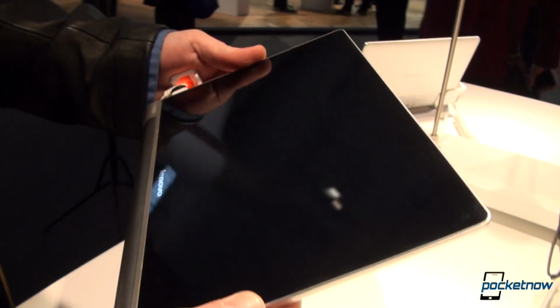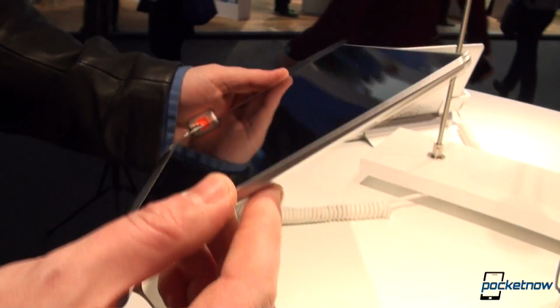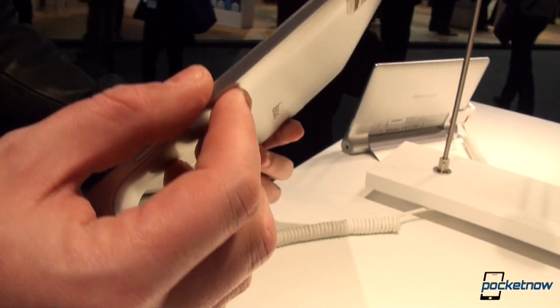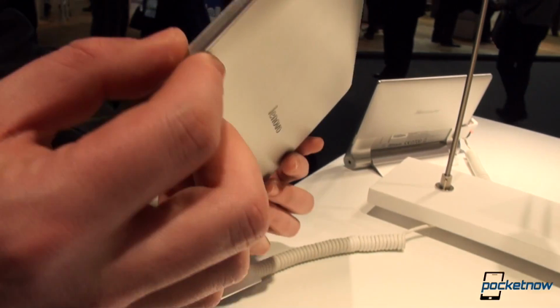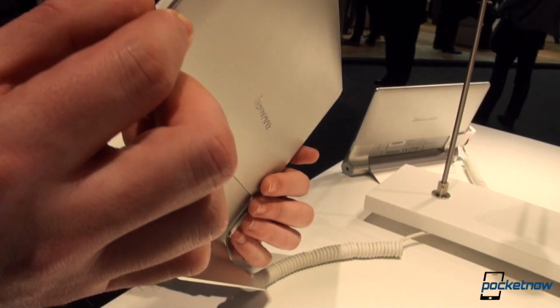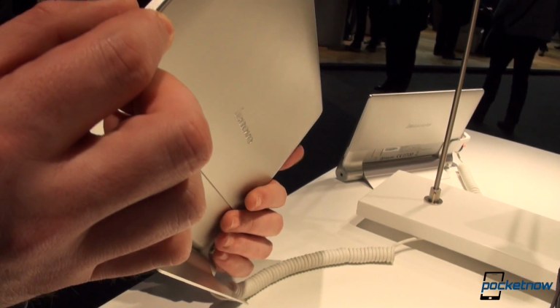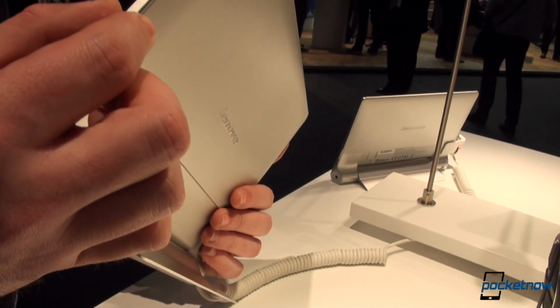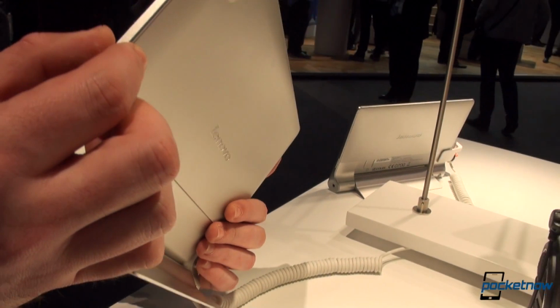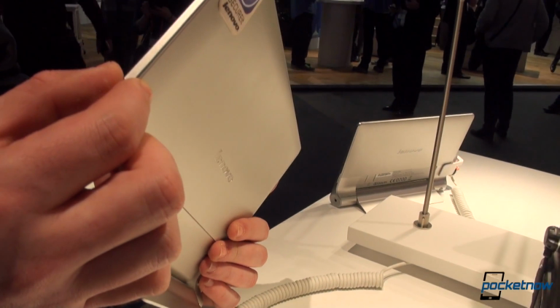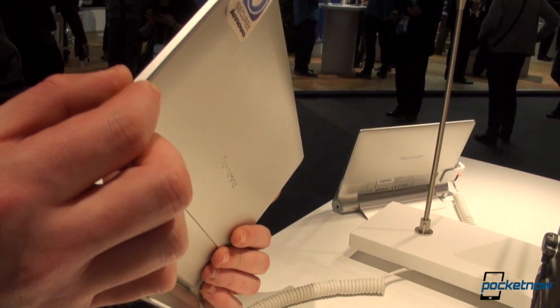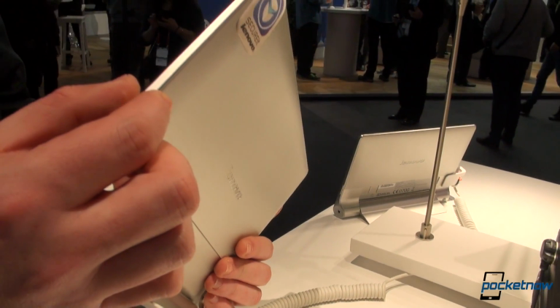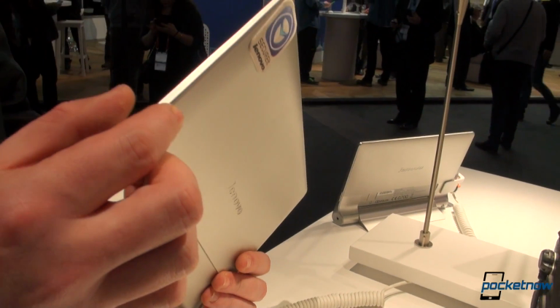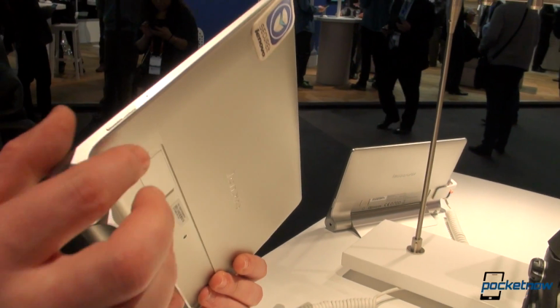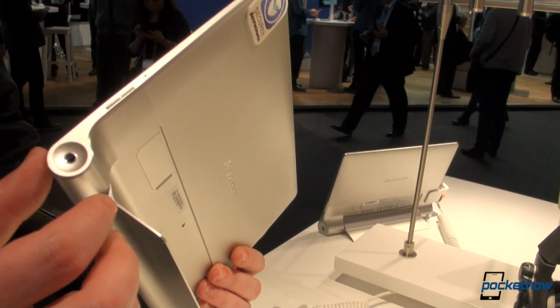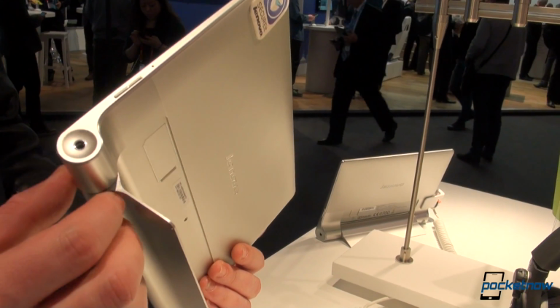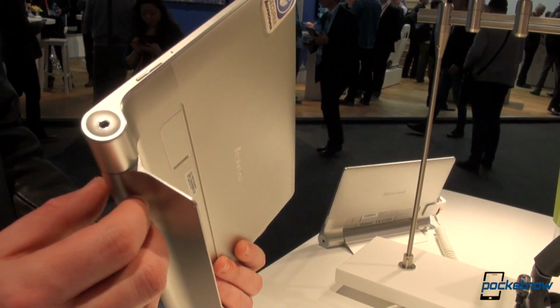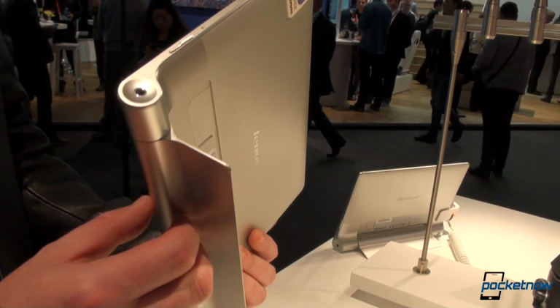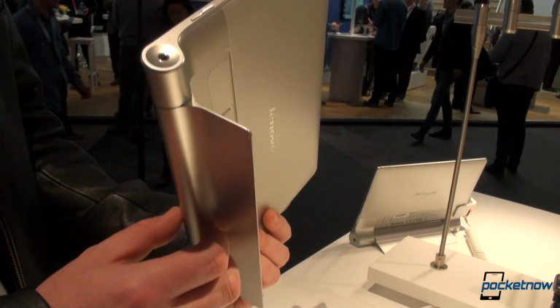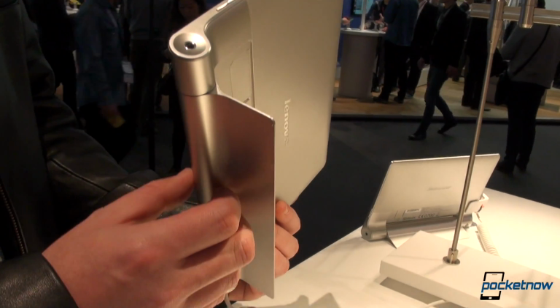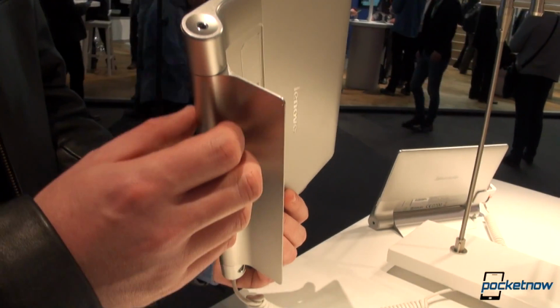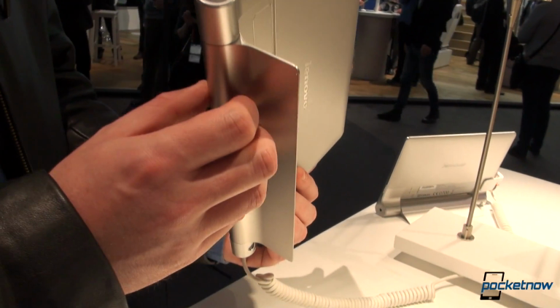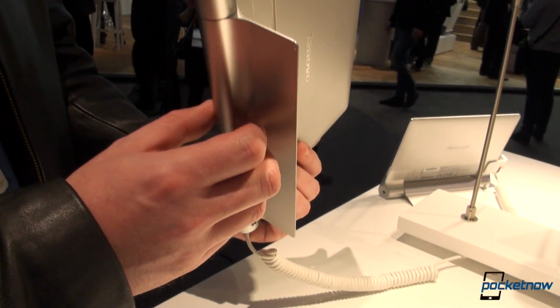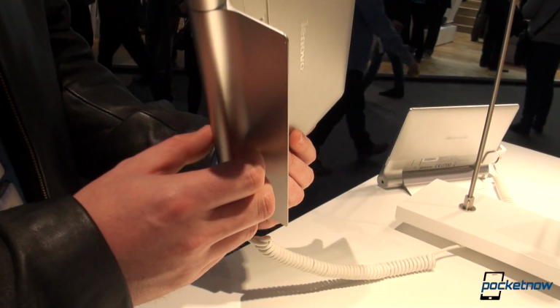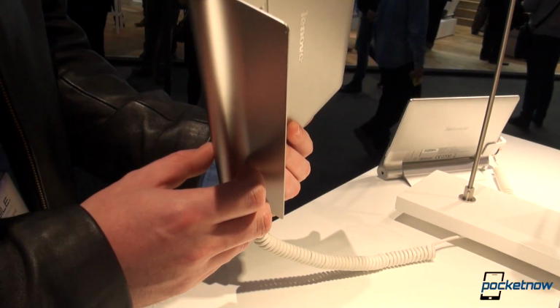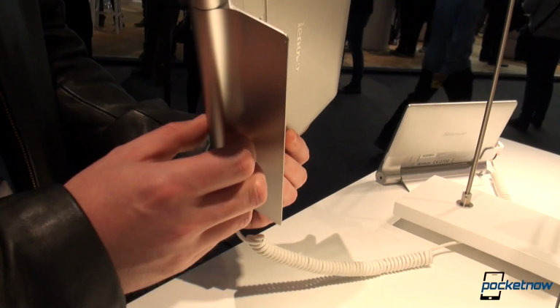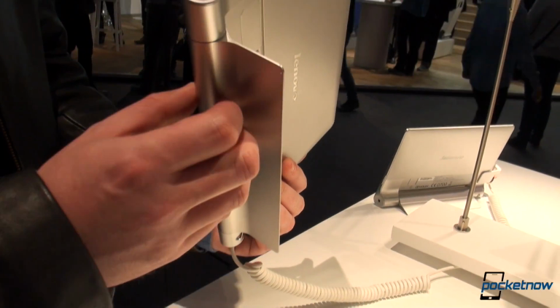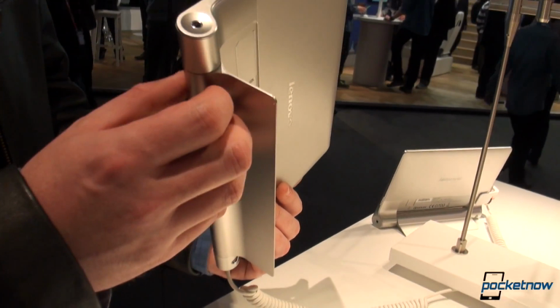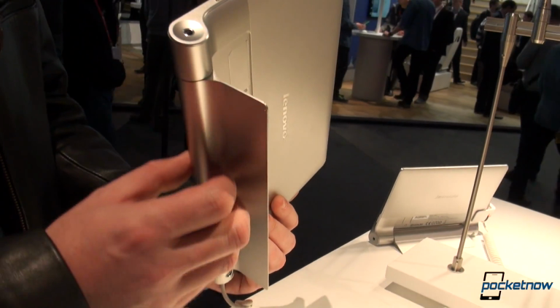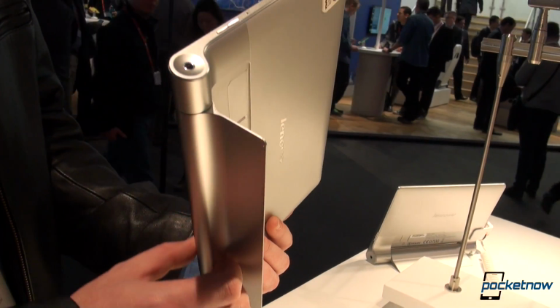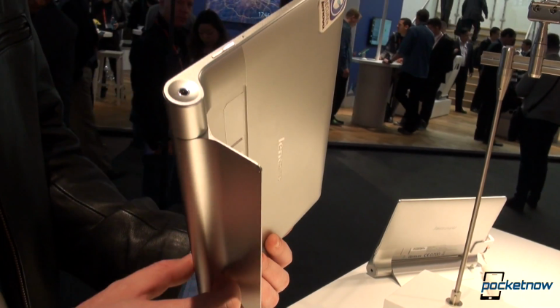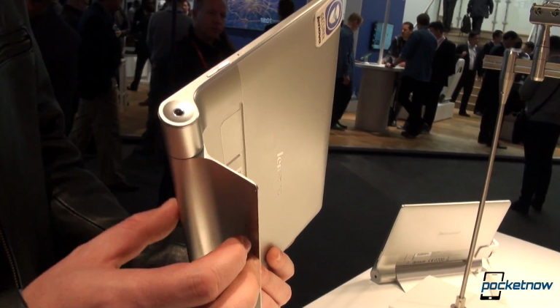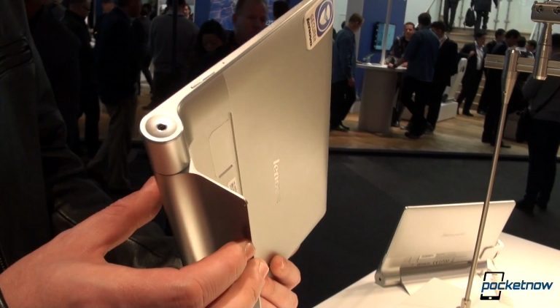It is very, very thin, as you can see, and that is most definitely because all of the important things, like the battery and everything taking up space, are in this bottom plate right here.